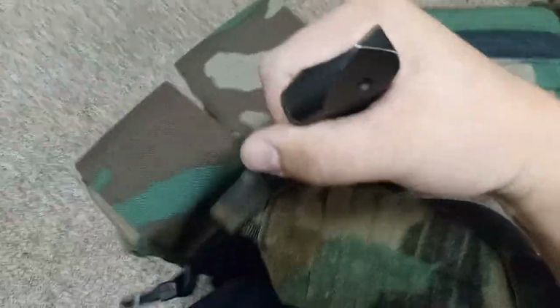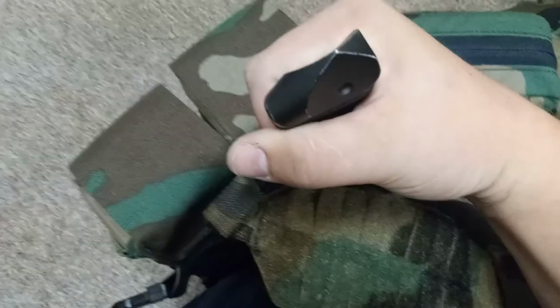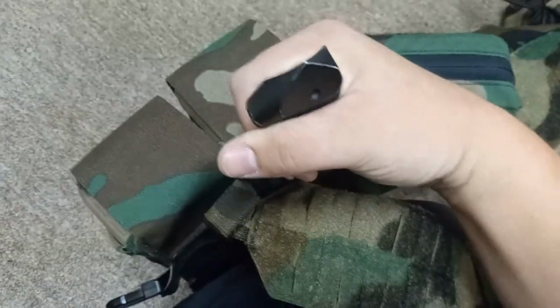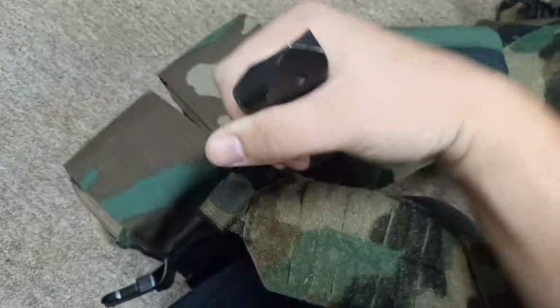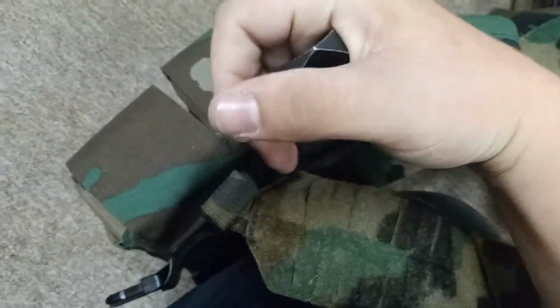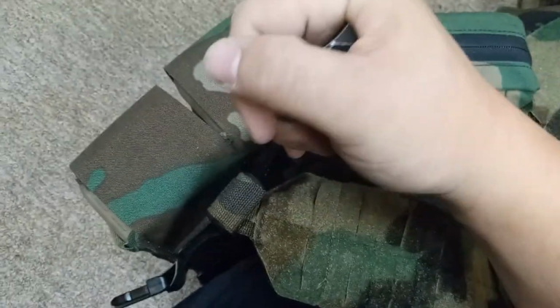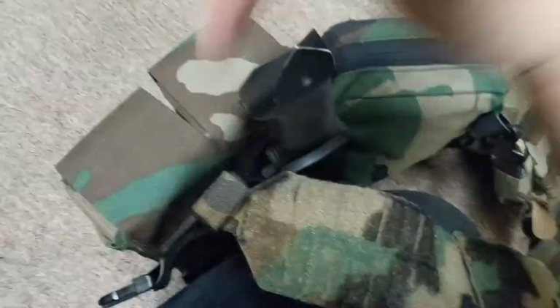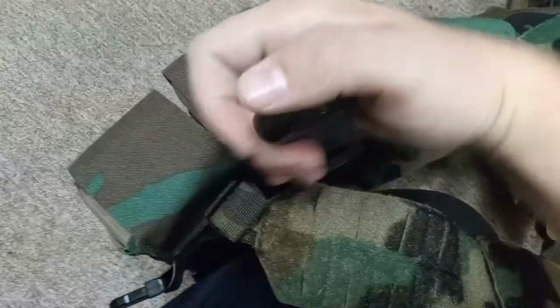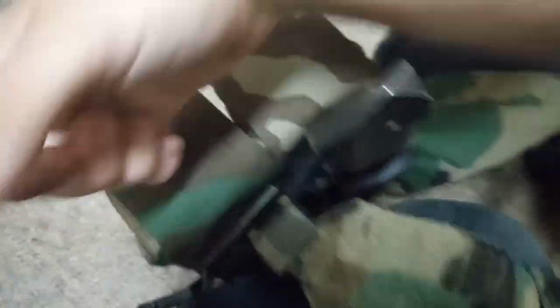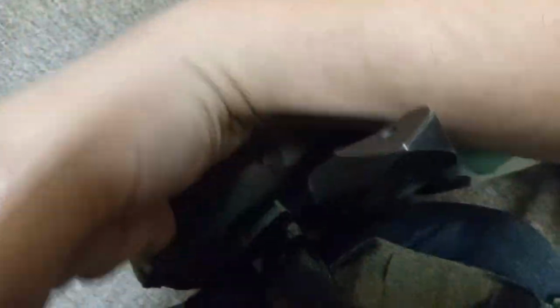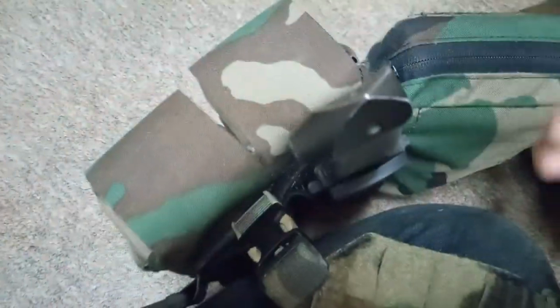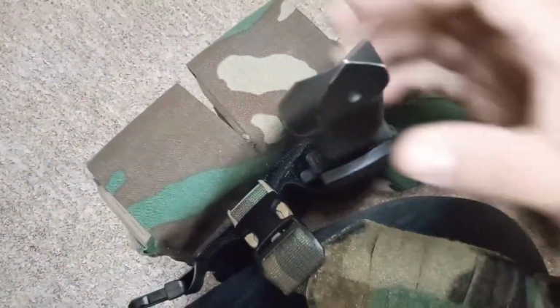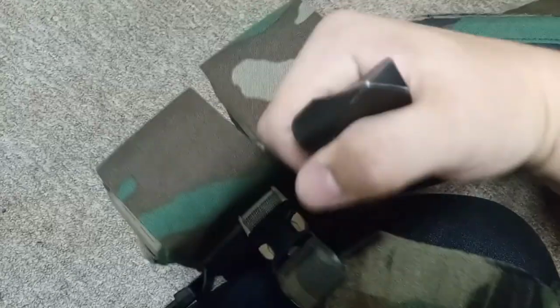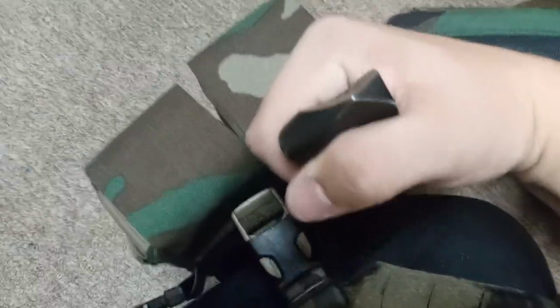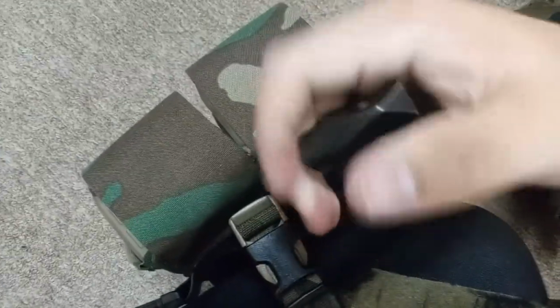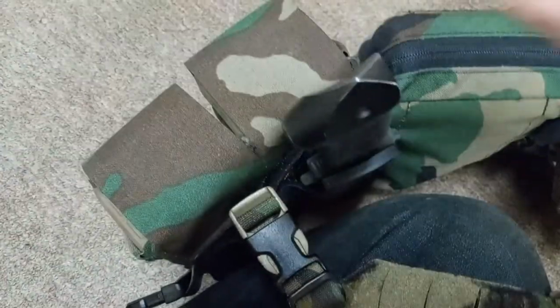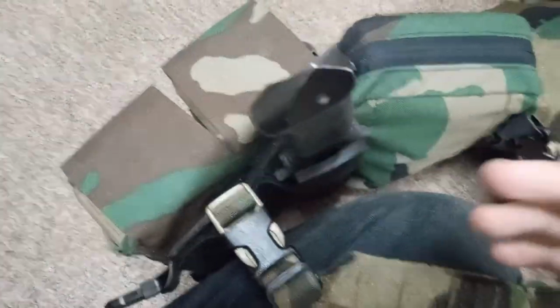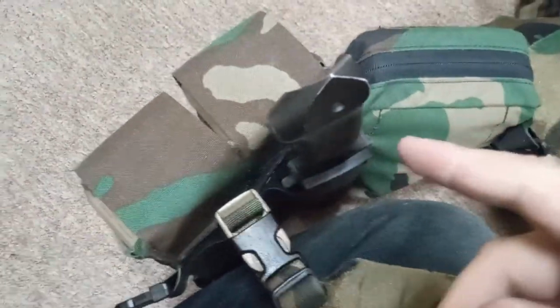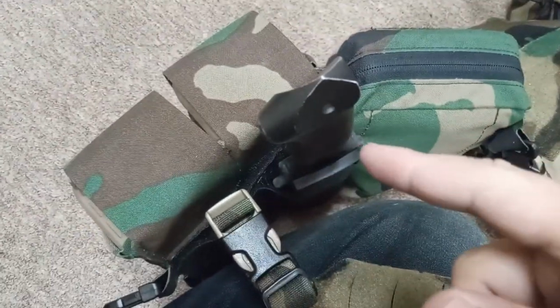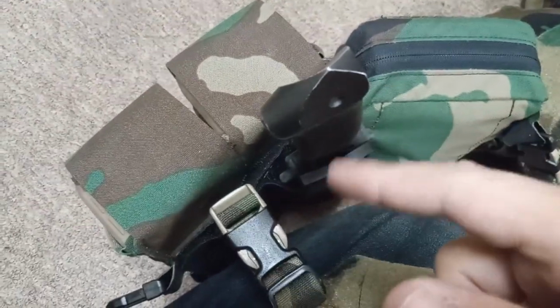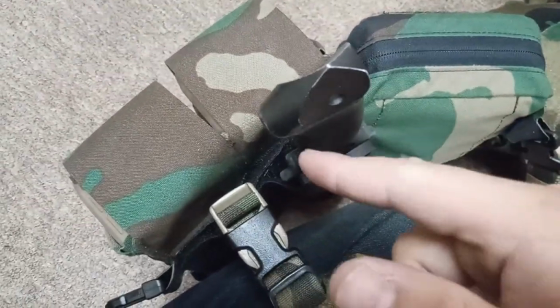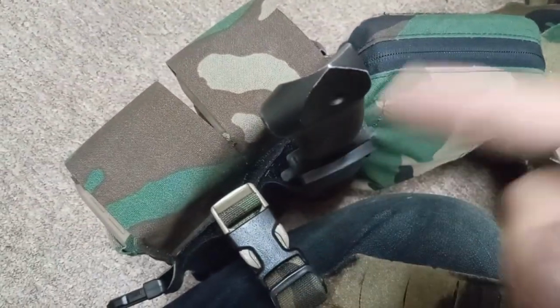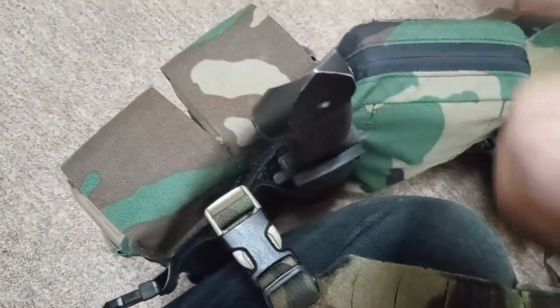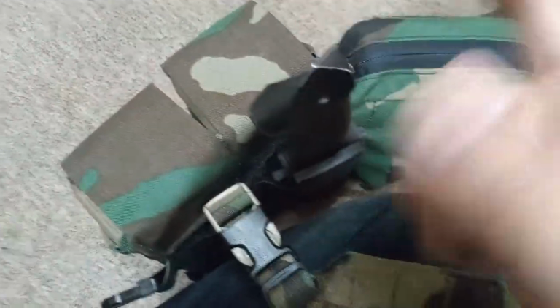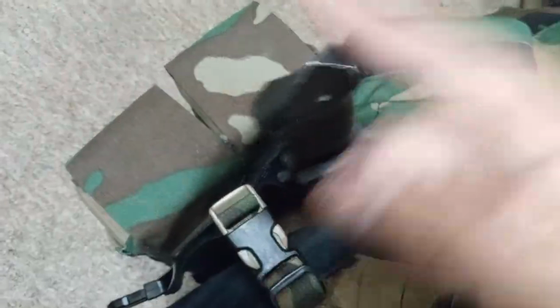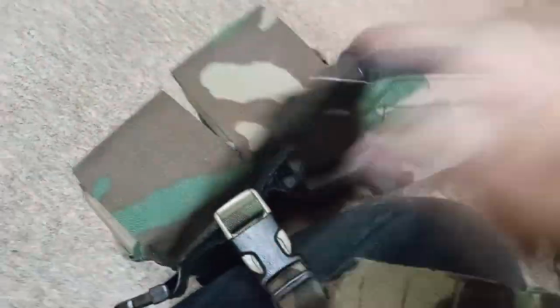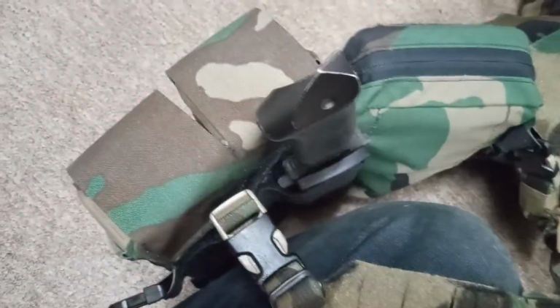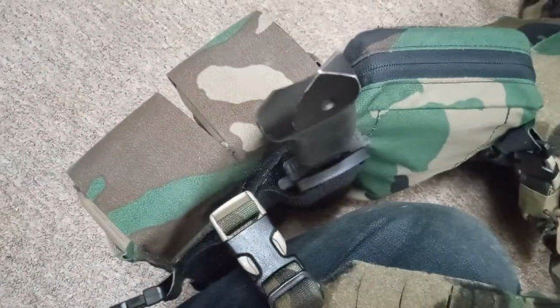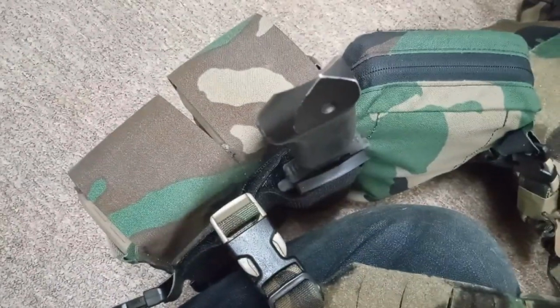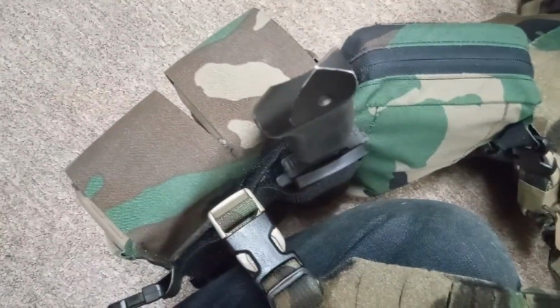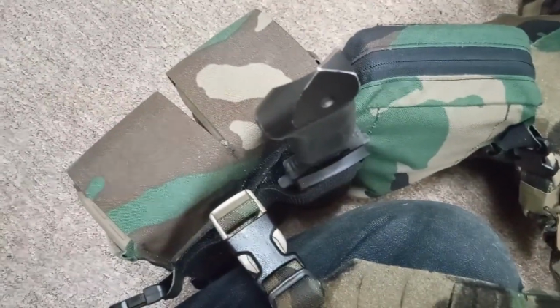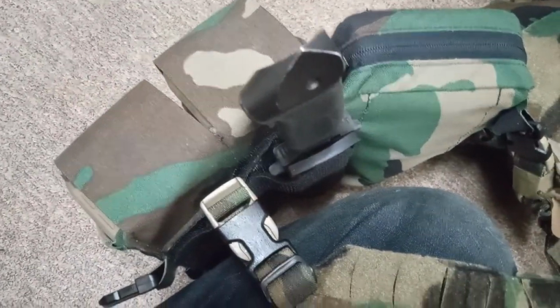I think this is just fine, especially since it's right here. I can basically pin my arm around it, and if I'm ever shouldering a rifle or anything like that, this doesn't inhibit shouldering anything.